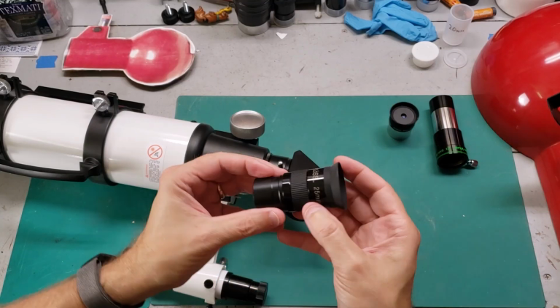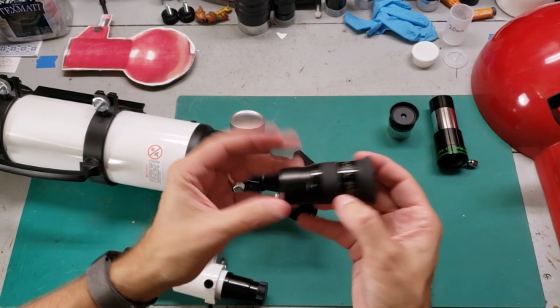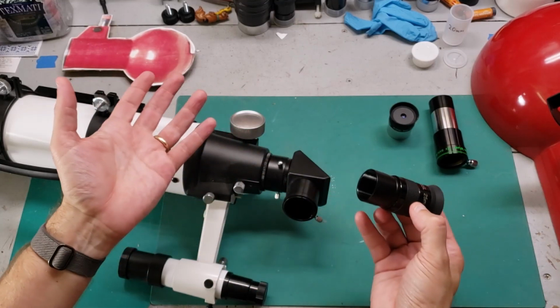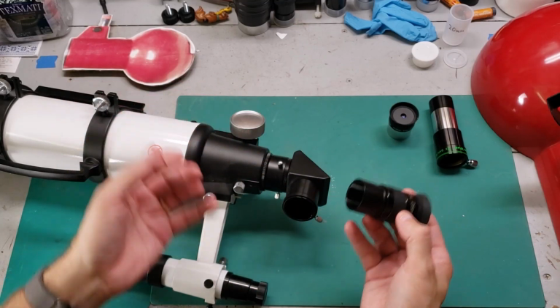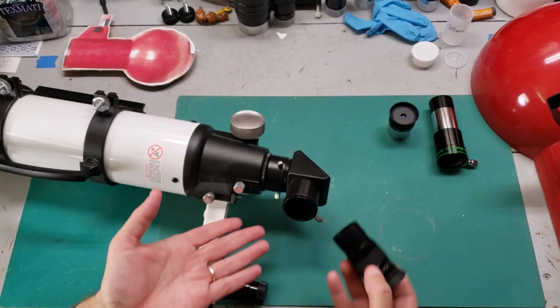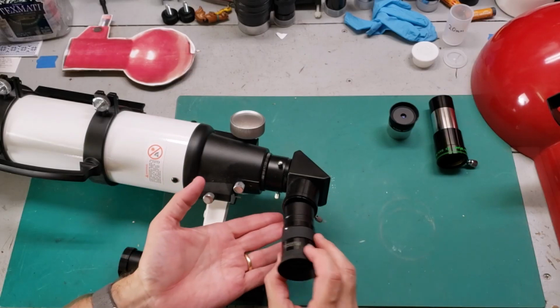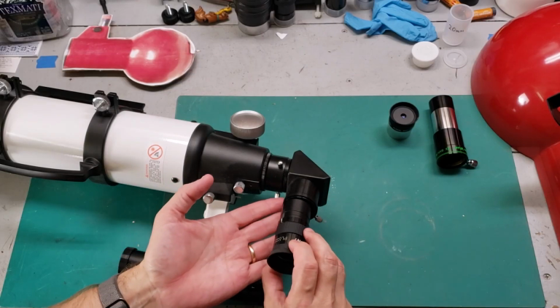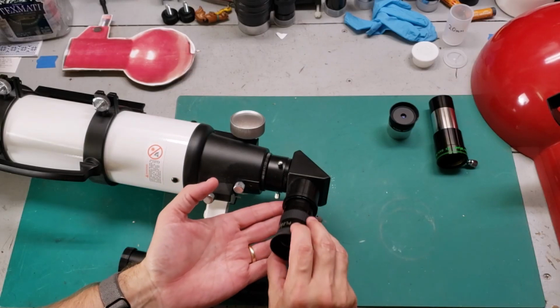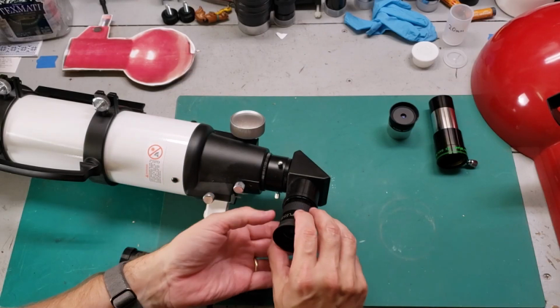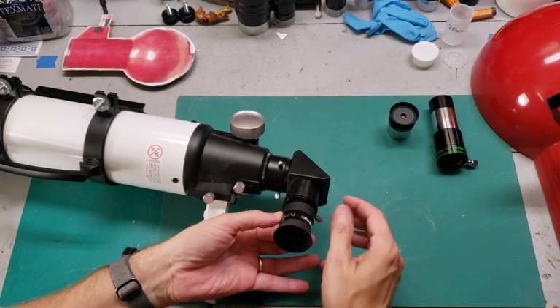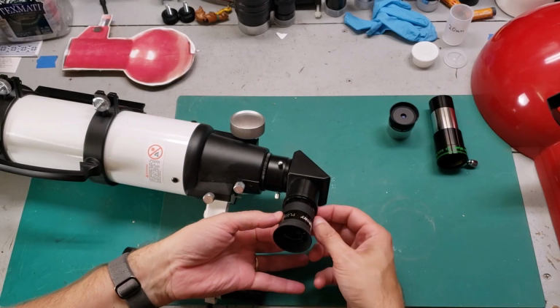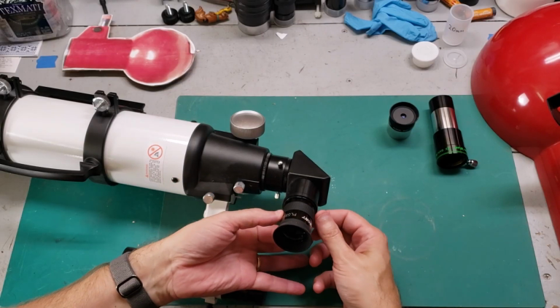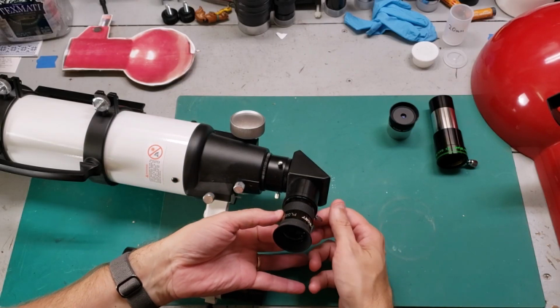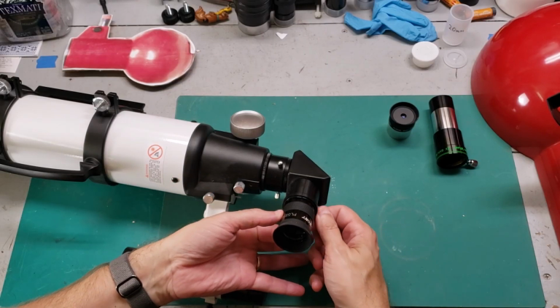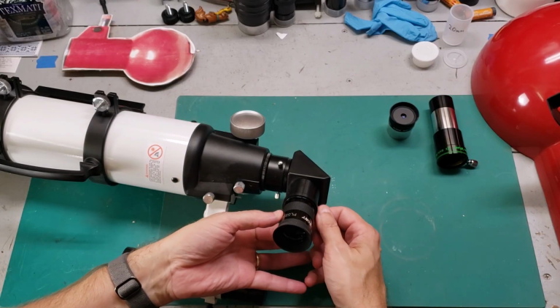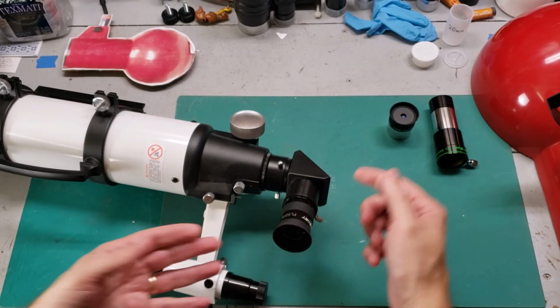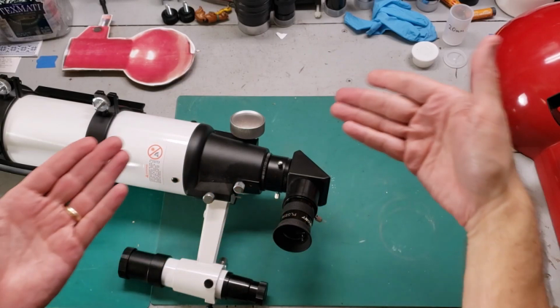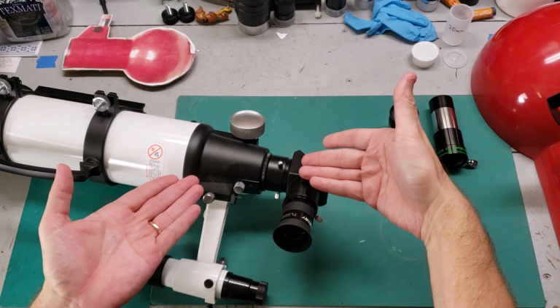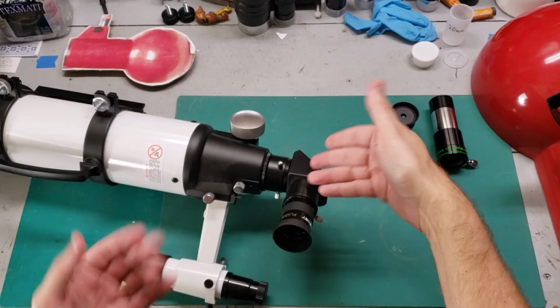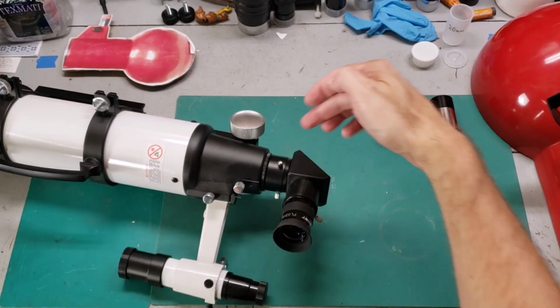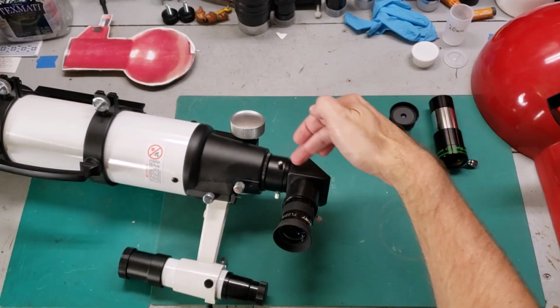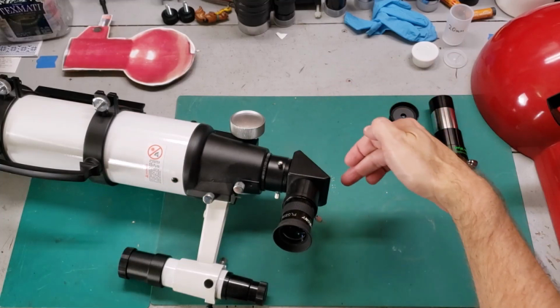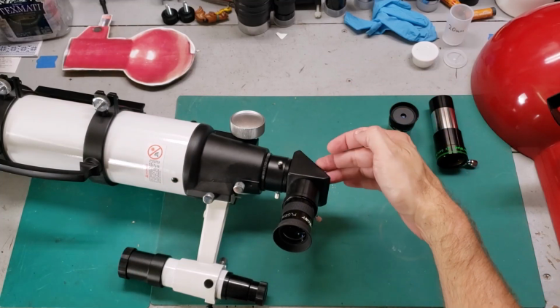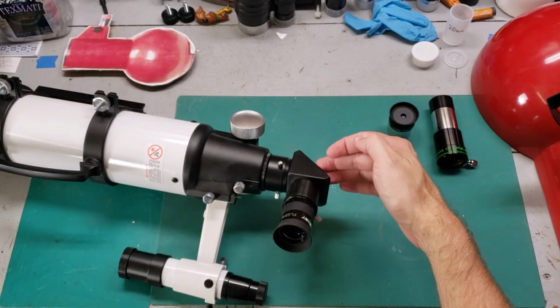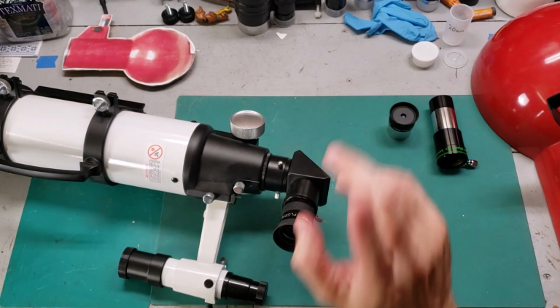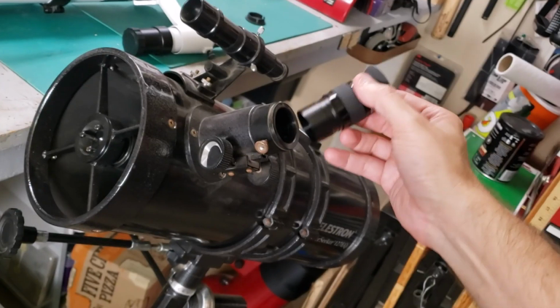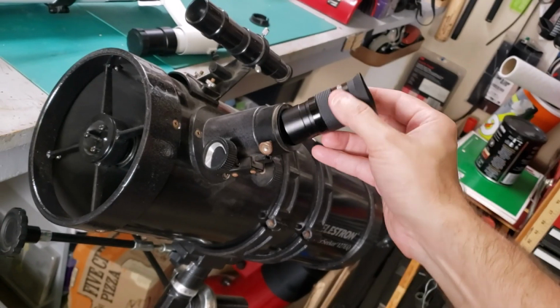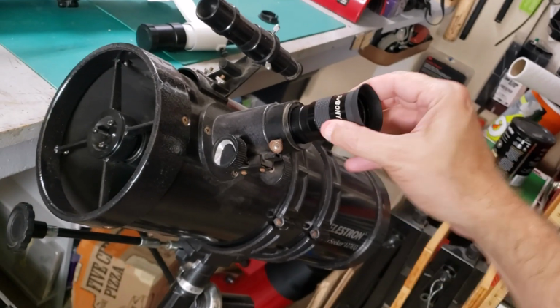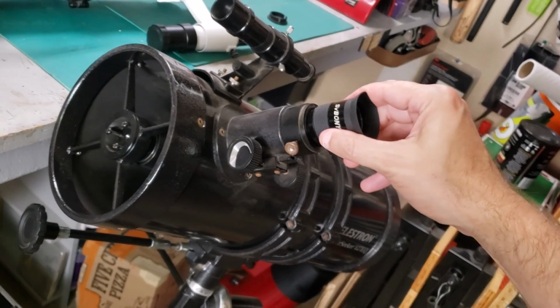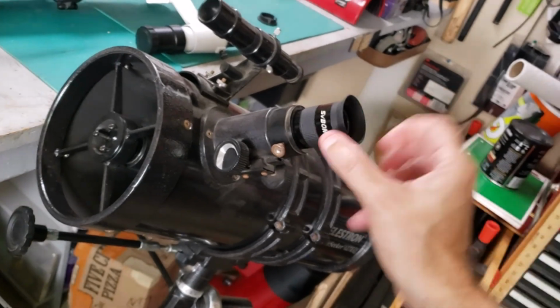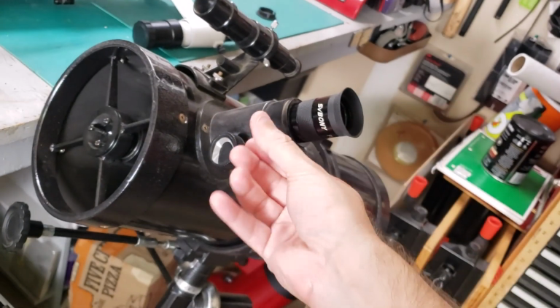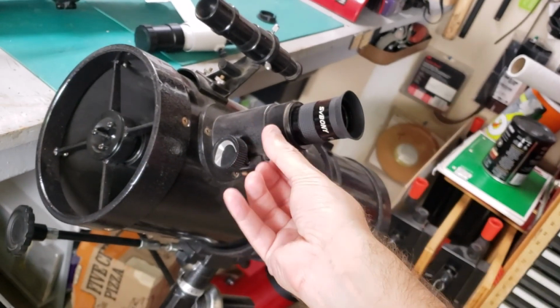So you take the eyepiece, you put it in the focuser tube like this, and you turn the little screw and lock it down. Now, this telescope has the focuser tube on the back end. Your telescope may have it on the front end.